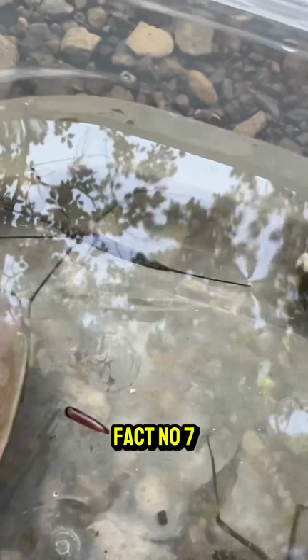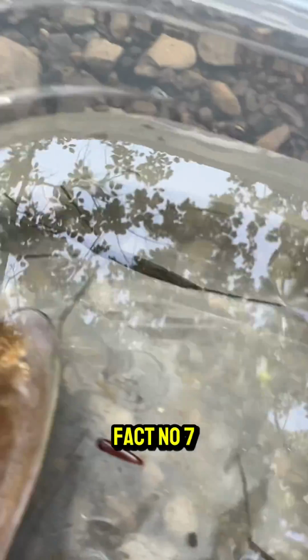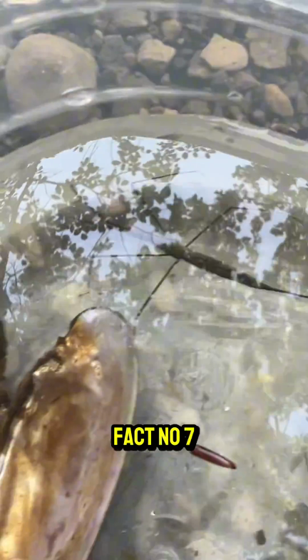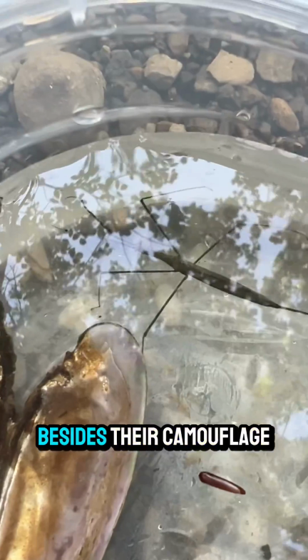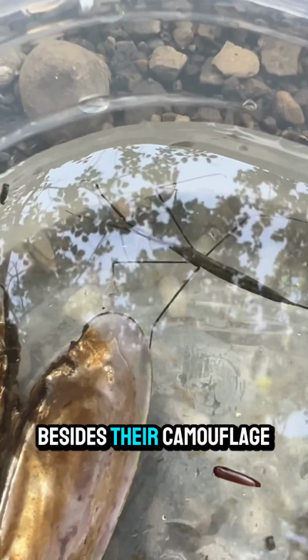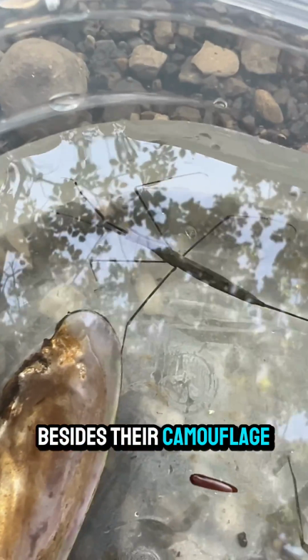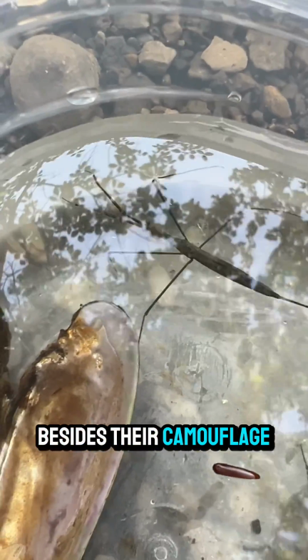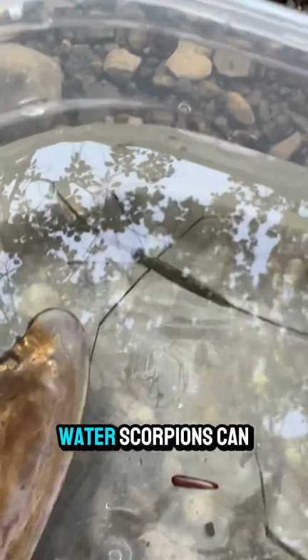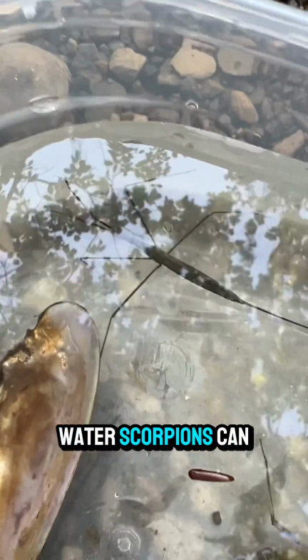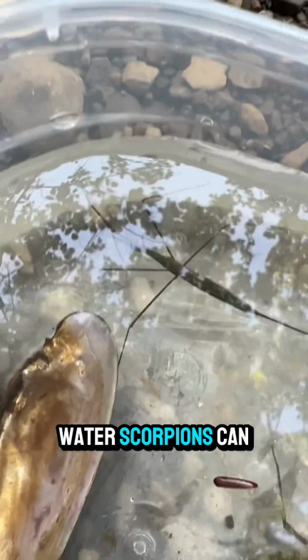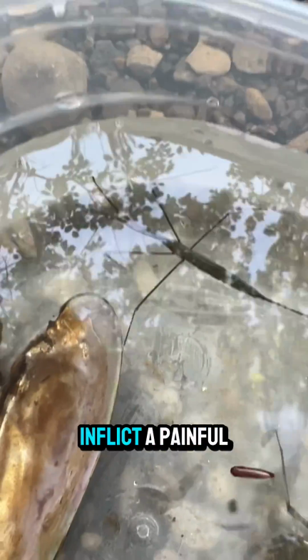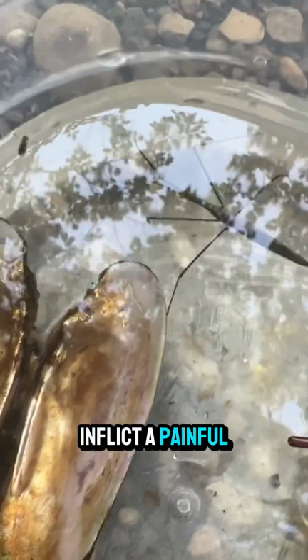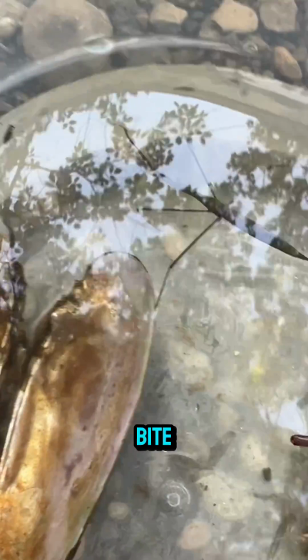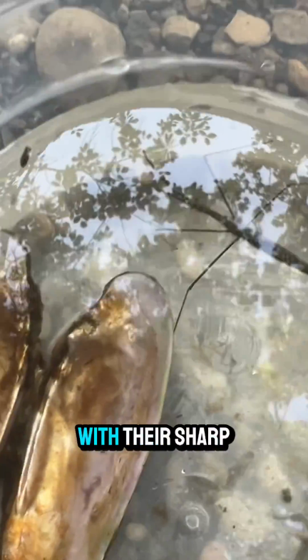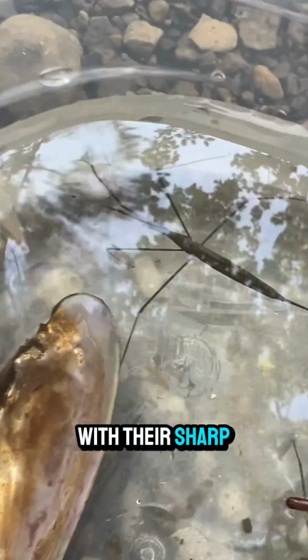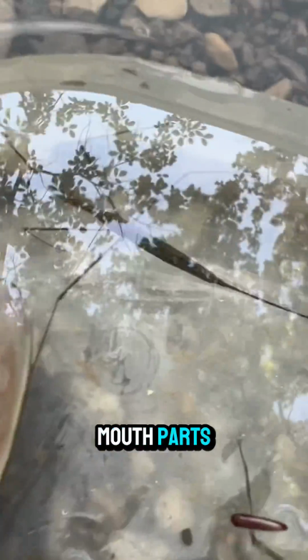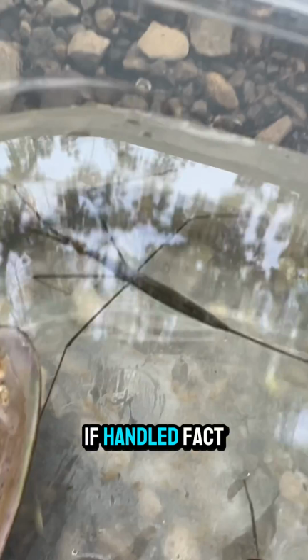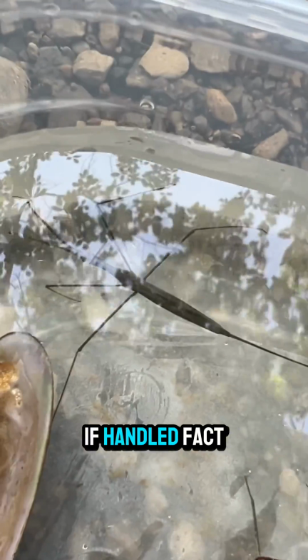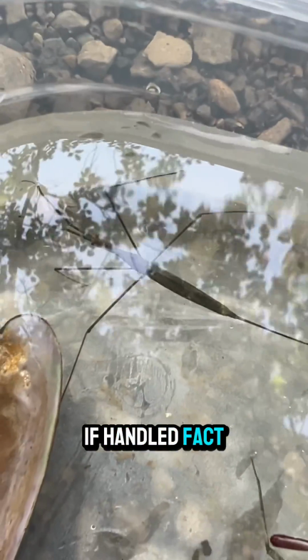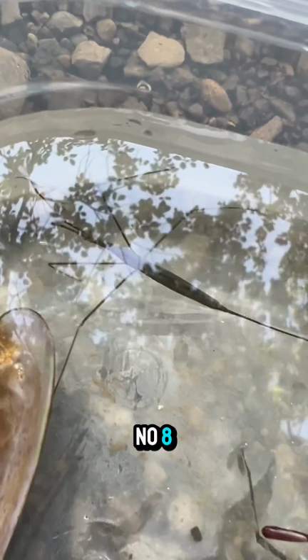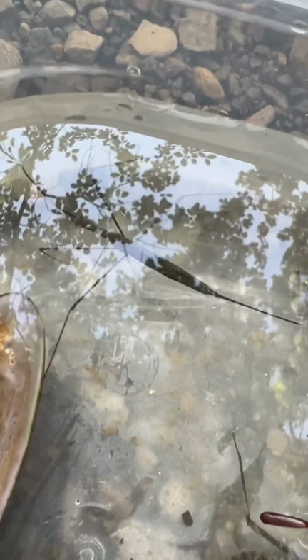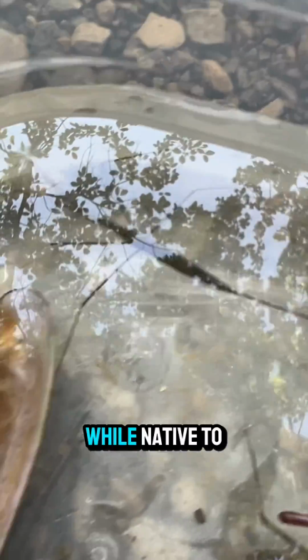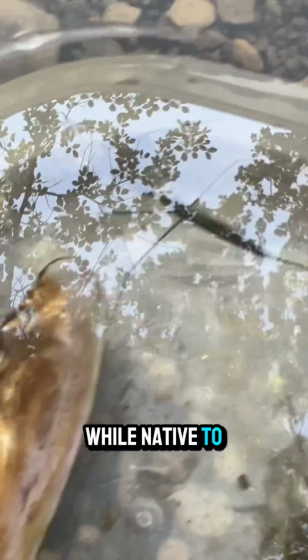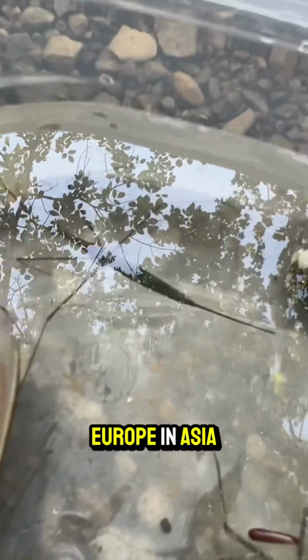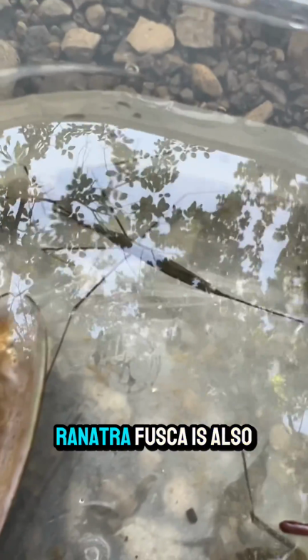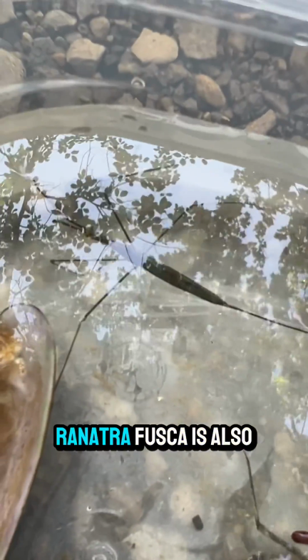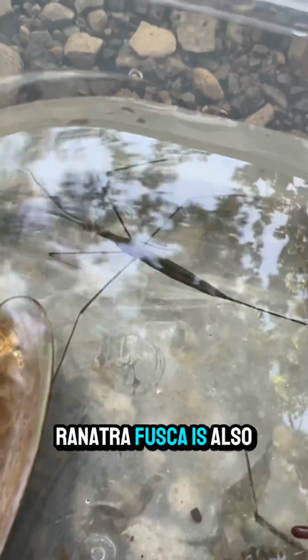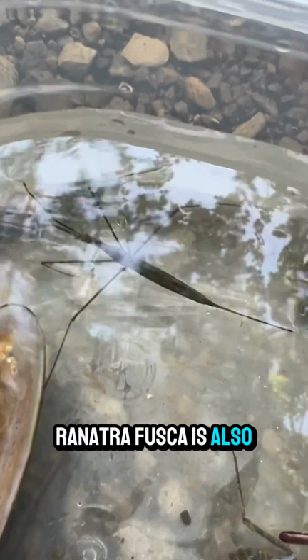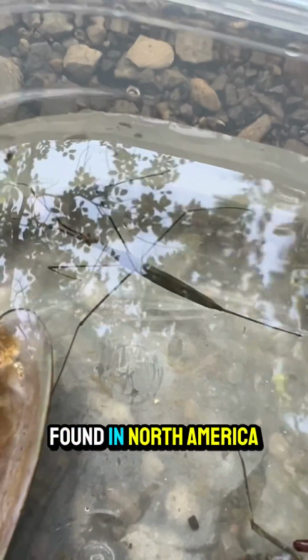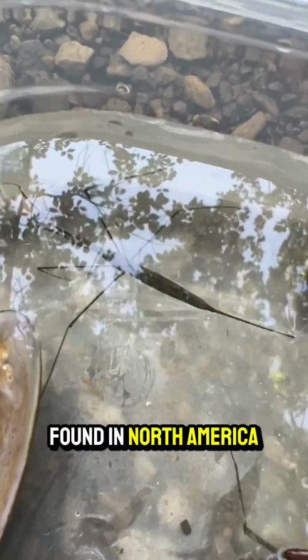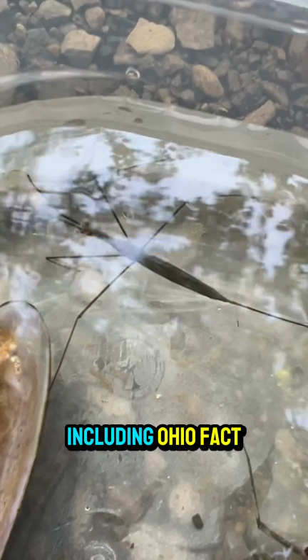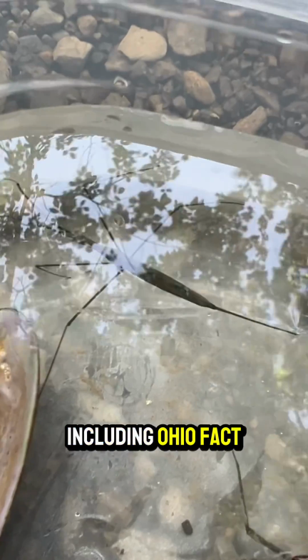Fact number seven. Besides their camouflage, water scorpions can inflict a painful bite with their sharp mouthparts if handled. Fact number eight. While native to Europe and Asia, Renatra fusca is also found in North America, including Ohio.